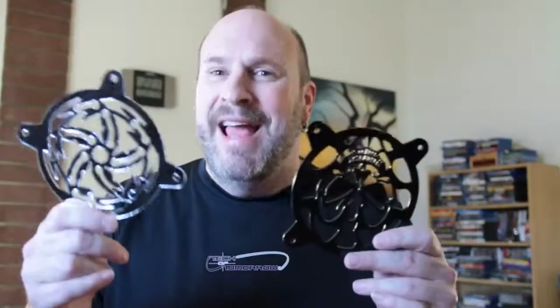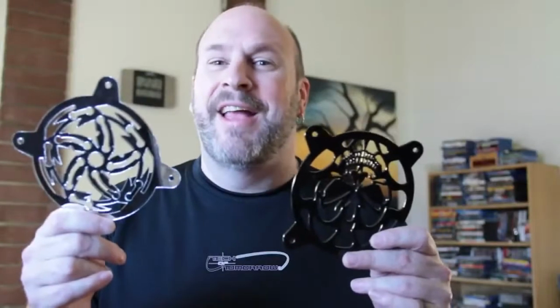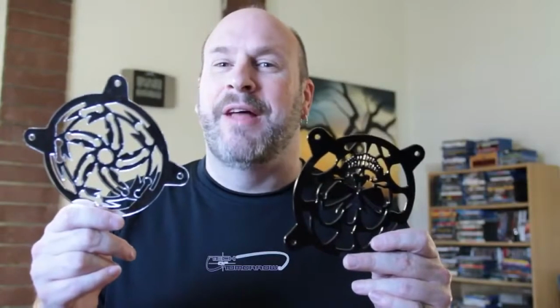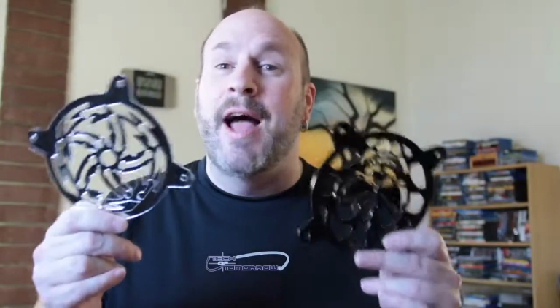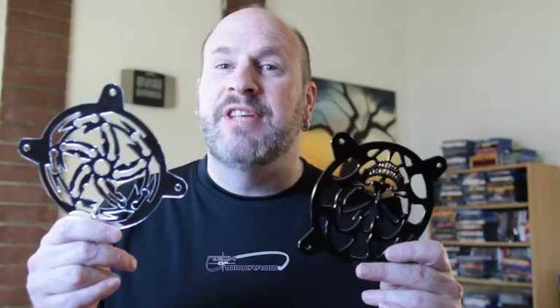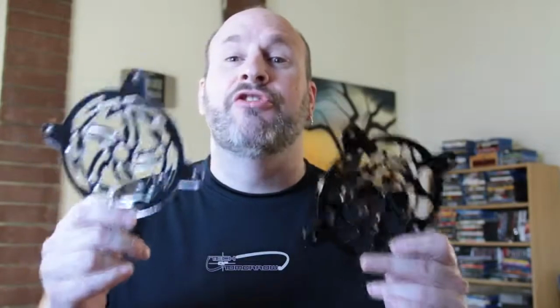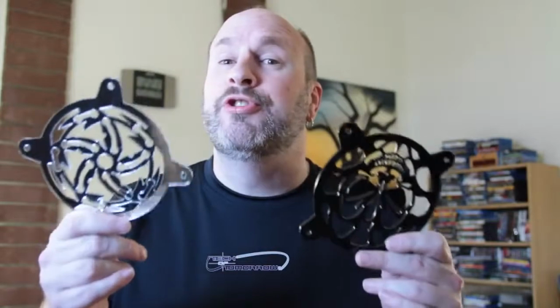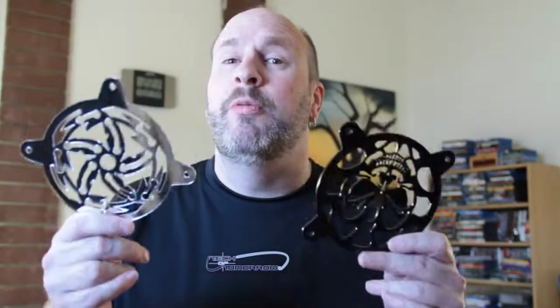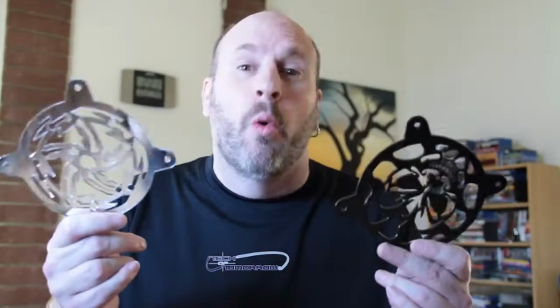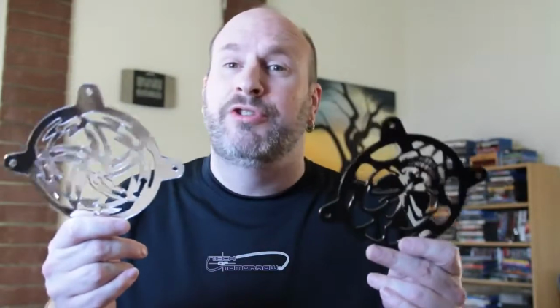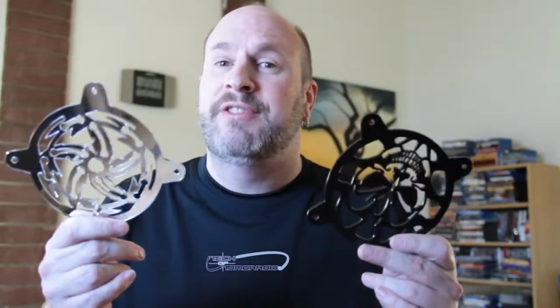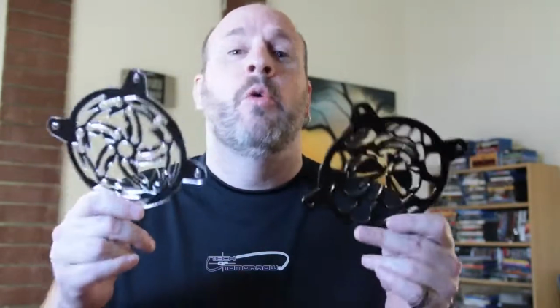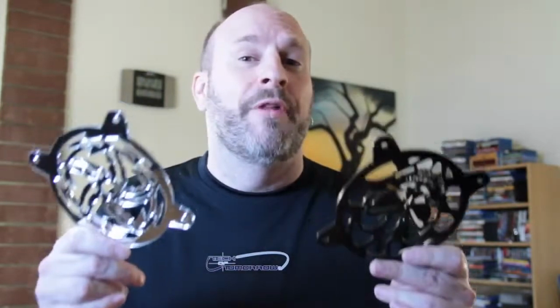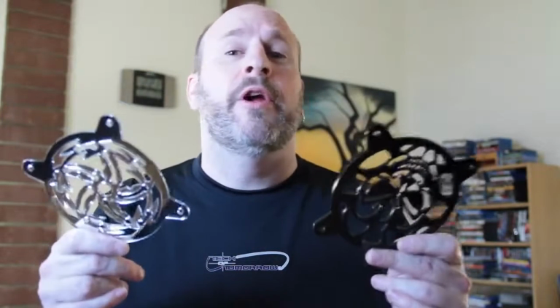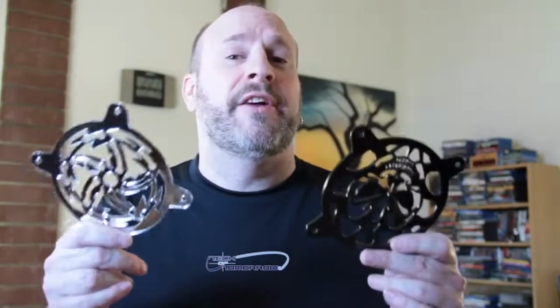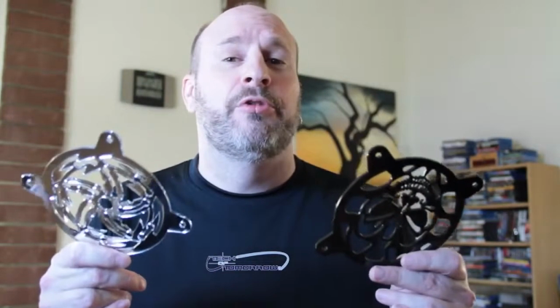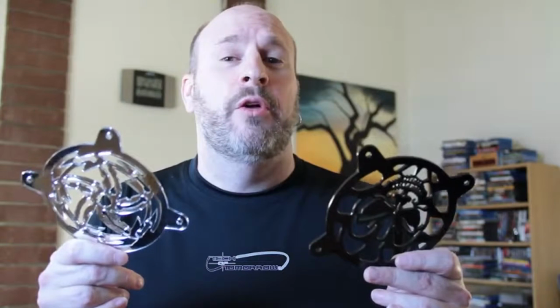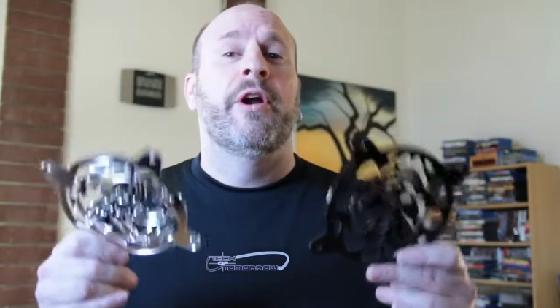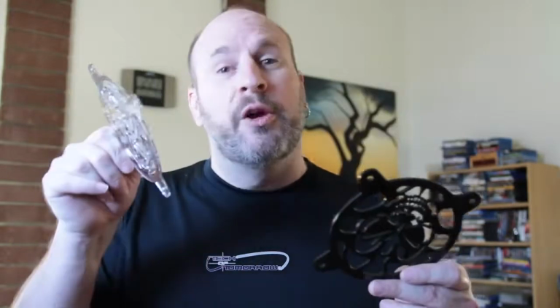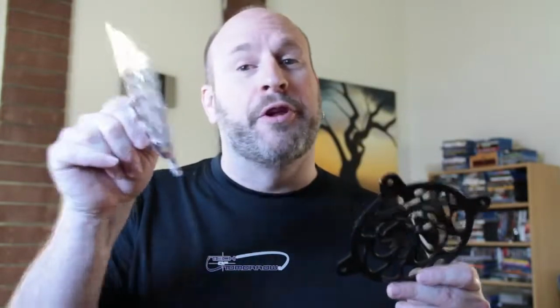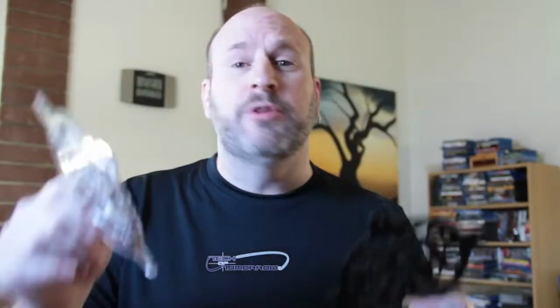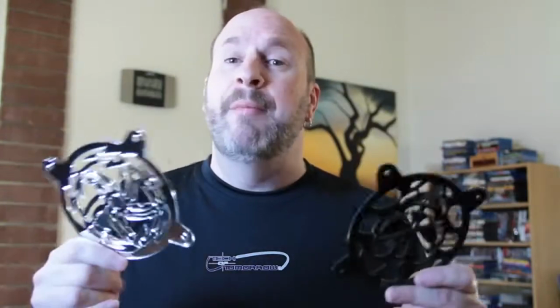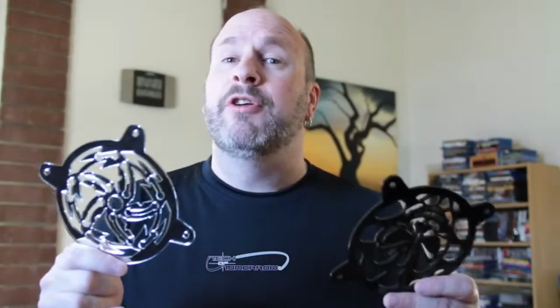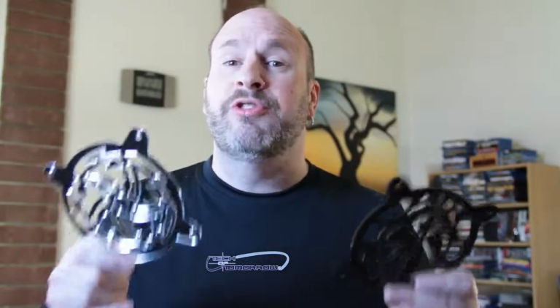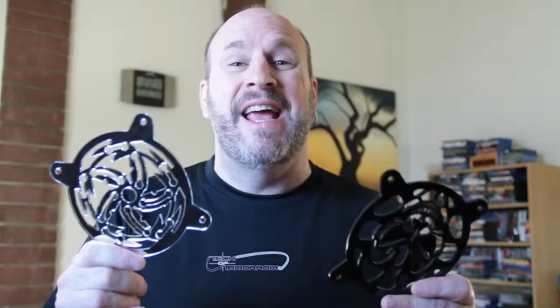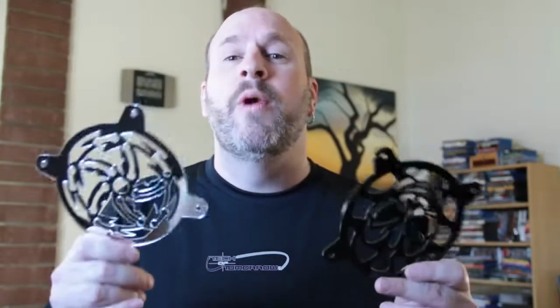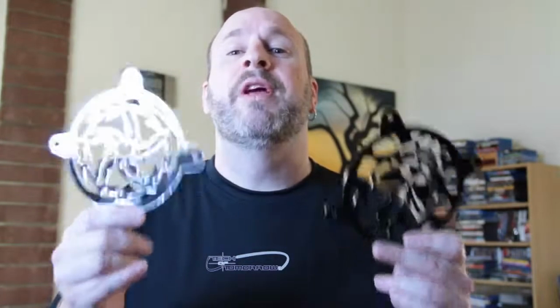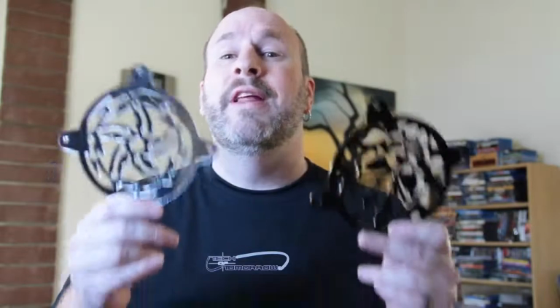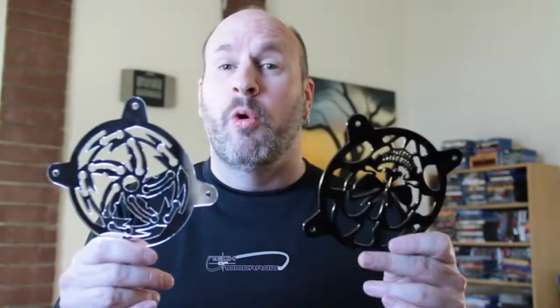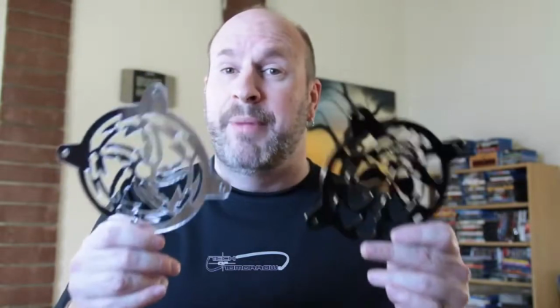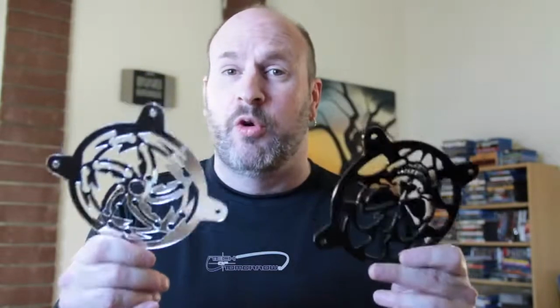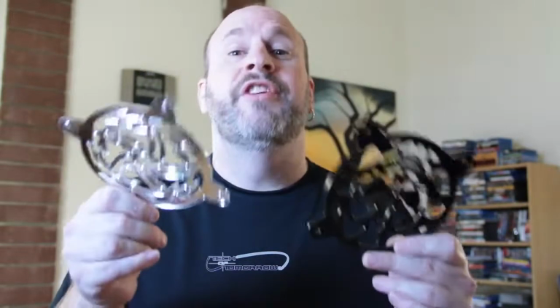Hey, how you guys doing out there? I'm pretty excited and so should you be! Why should you be excited? Well, for one thing you're here in the Tech of Tomorrow YouTube channel. I'm Eric Ferris, your host, and today we have something really totally cool to give away to you folks.